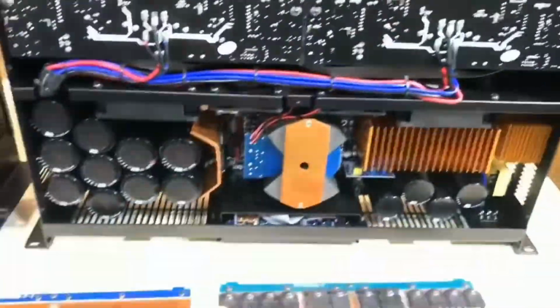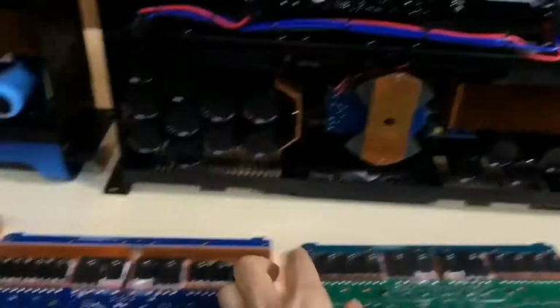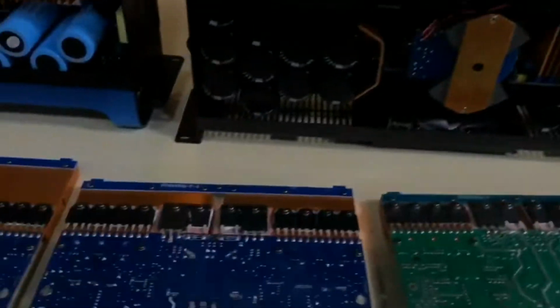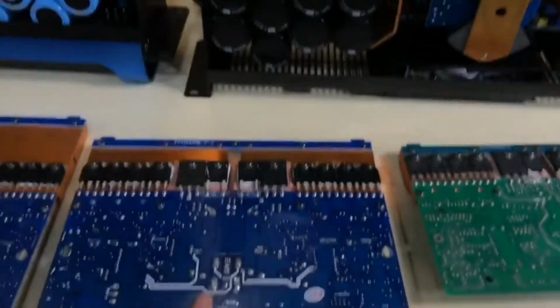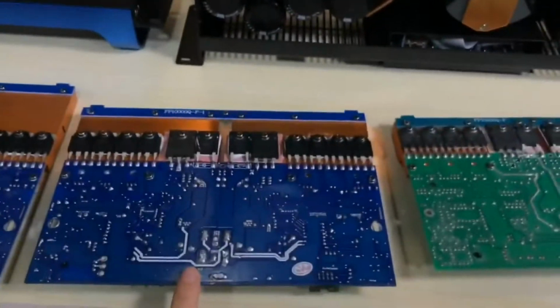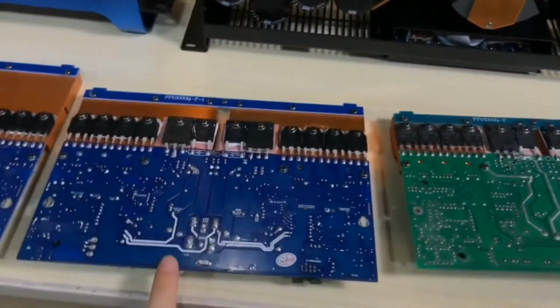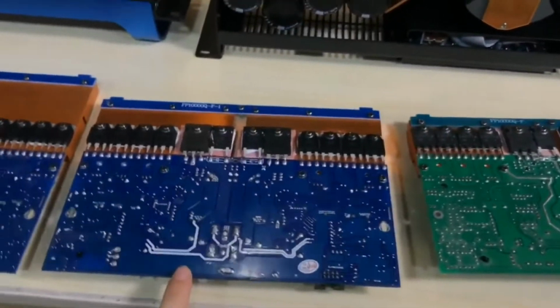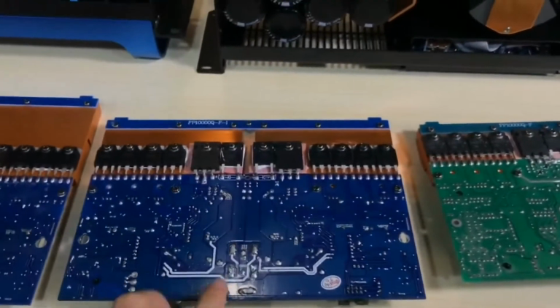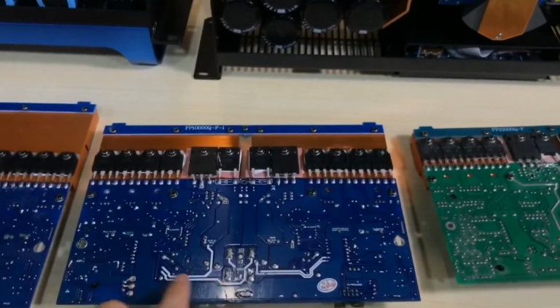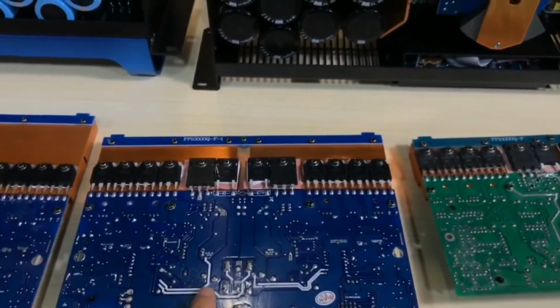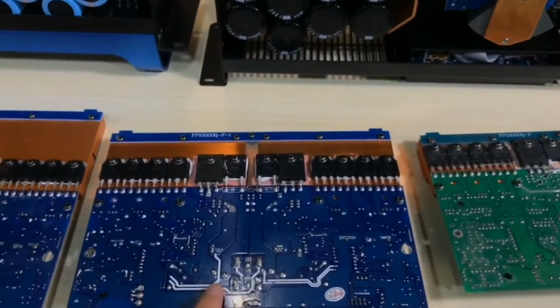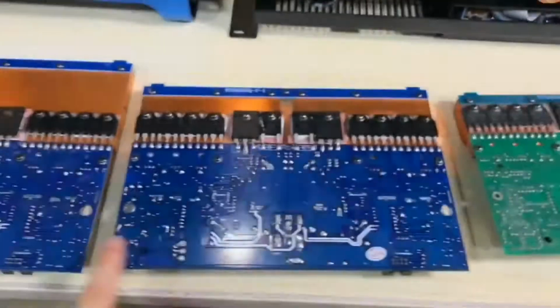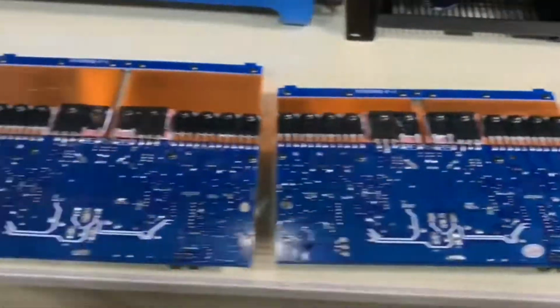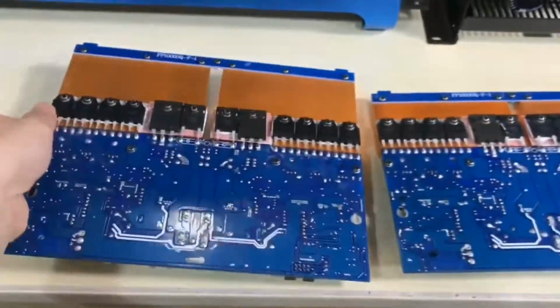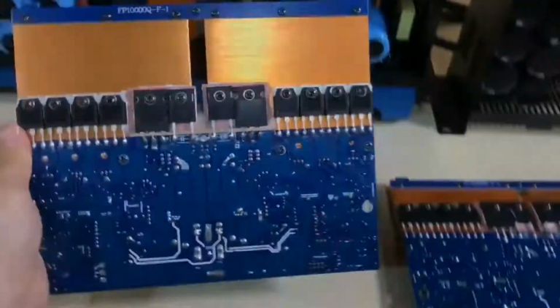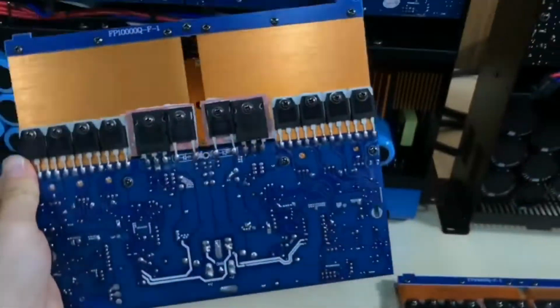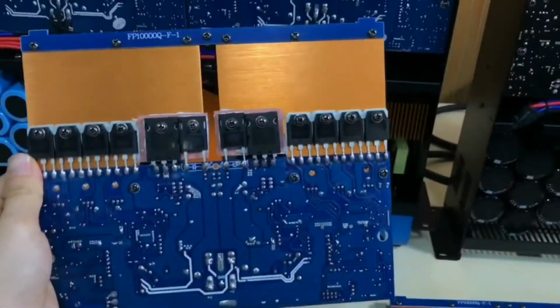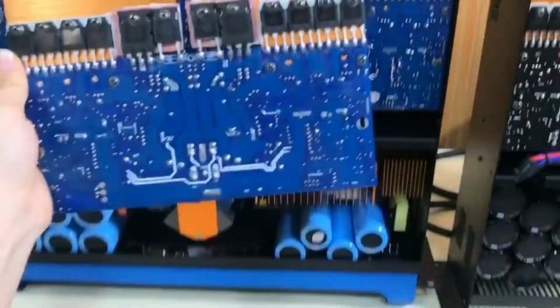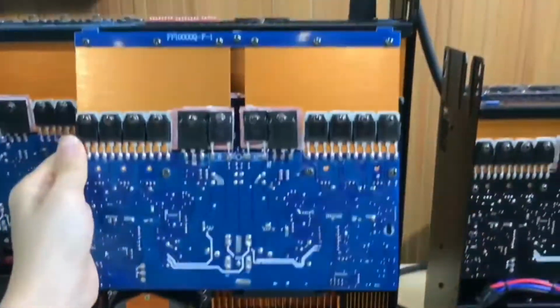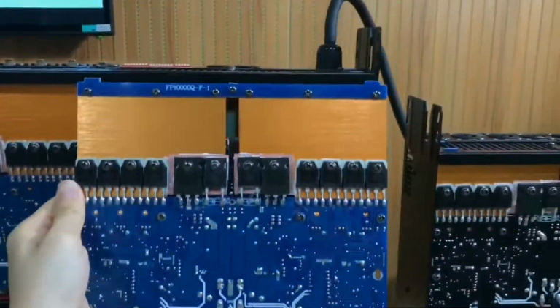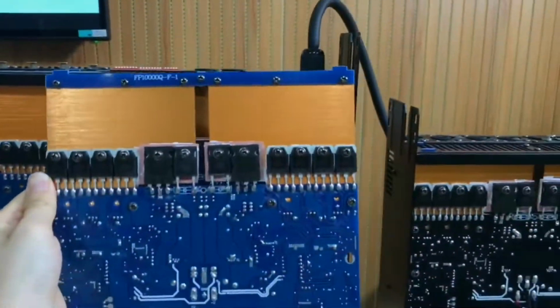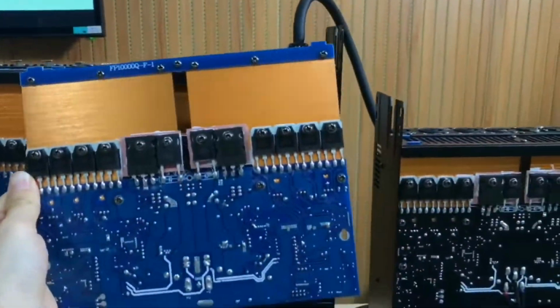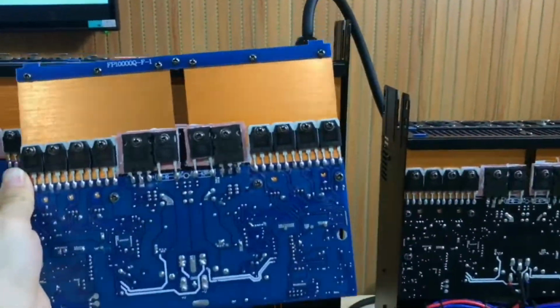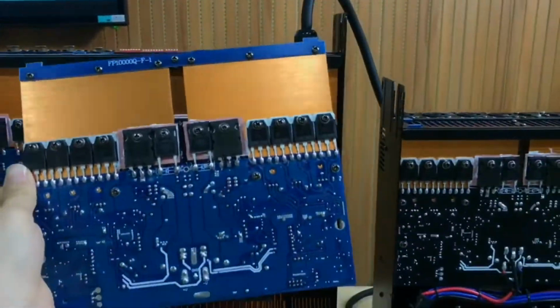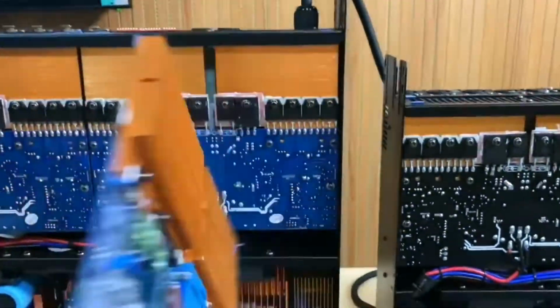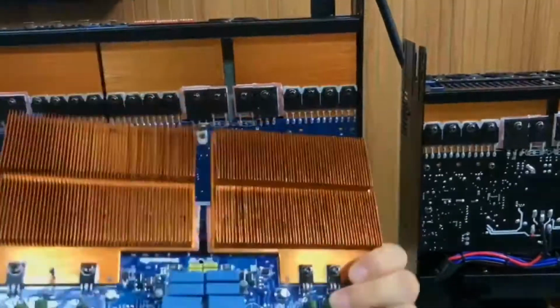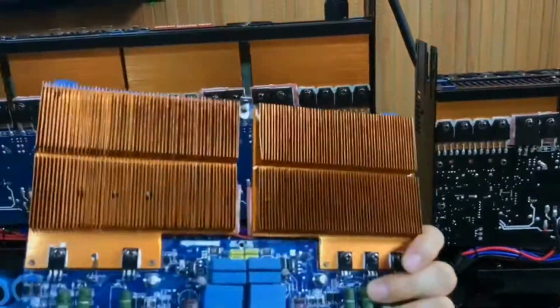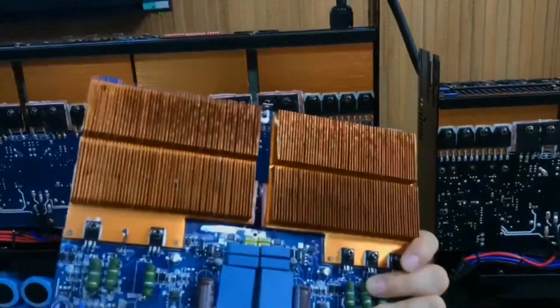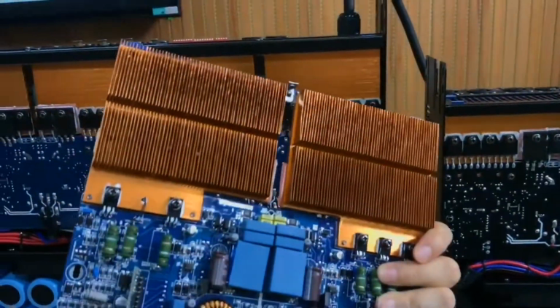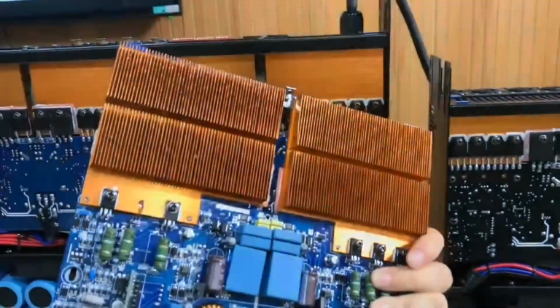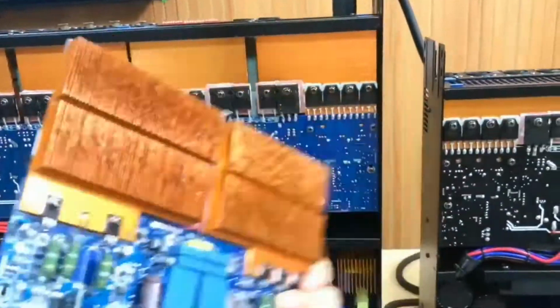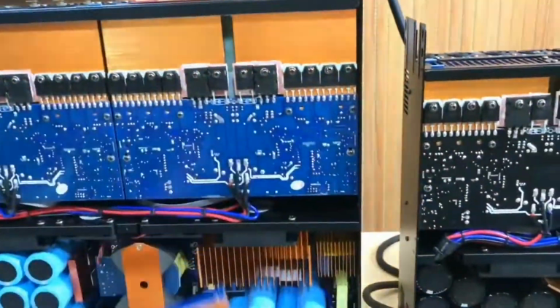This is the Symbolson old board — we don't use it anymore. Now we use this long heat sink board, which is more longer, so the cooling system is much better.